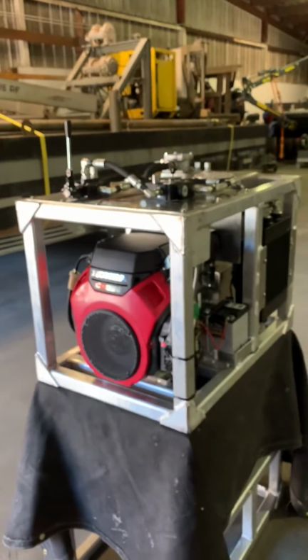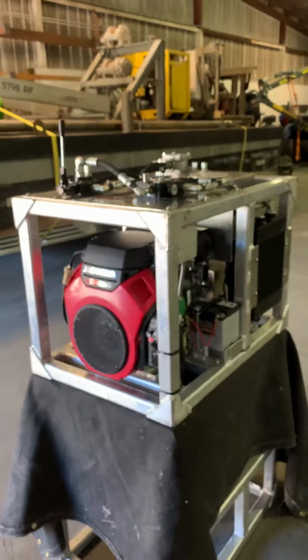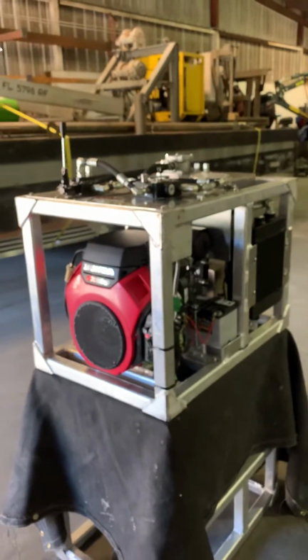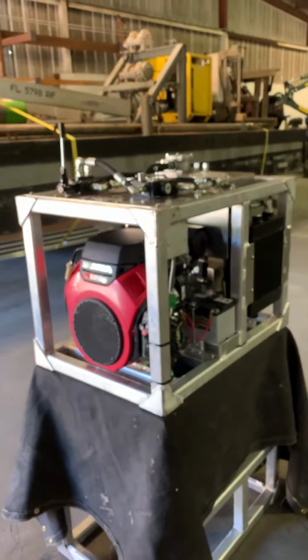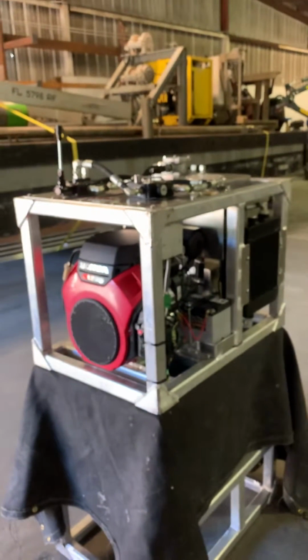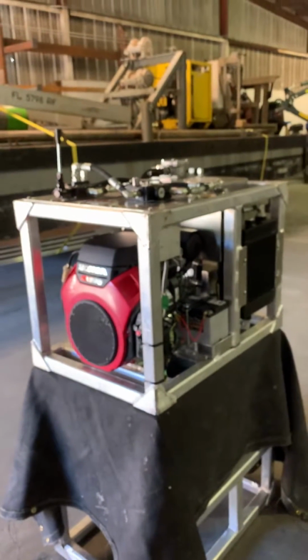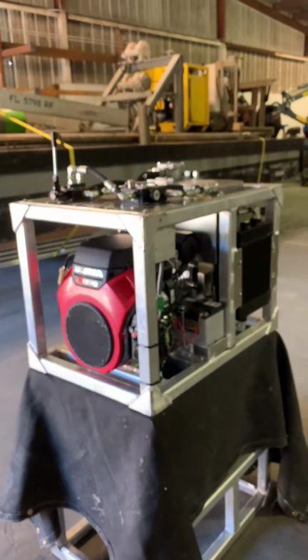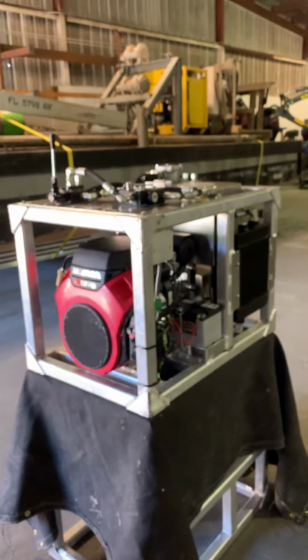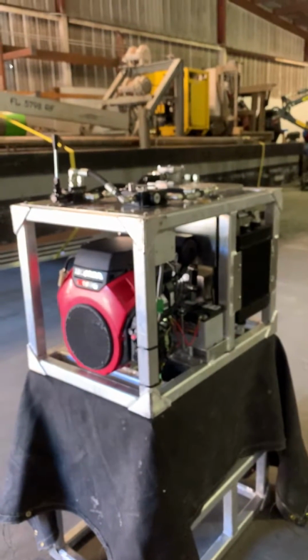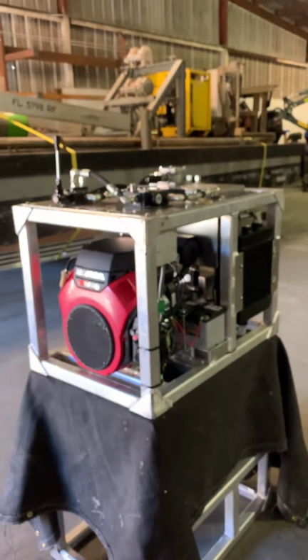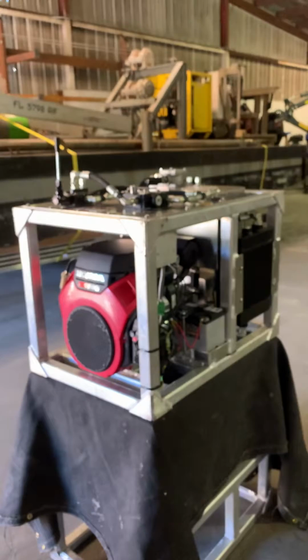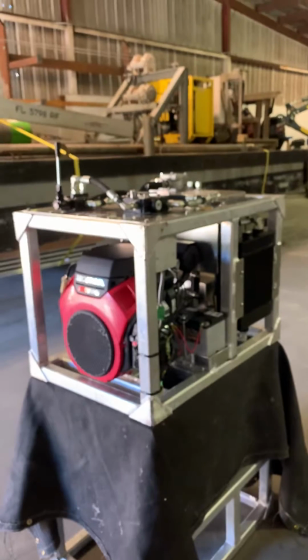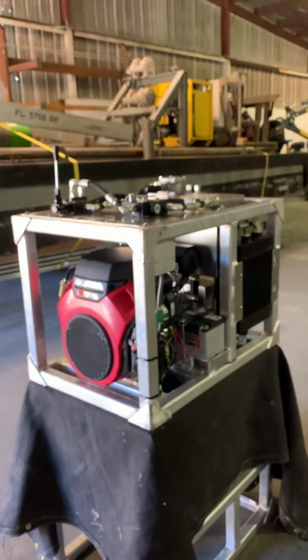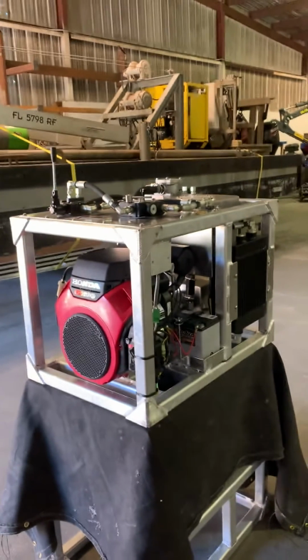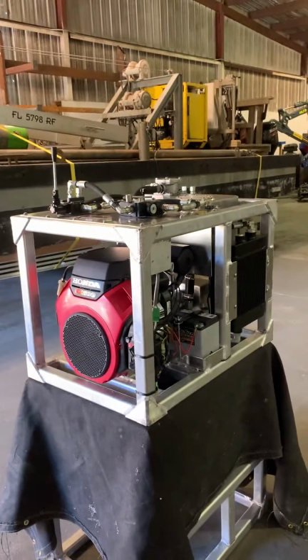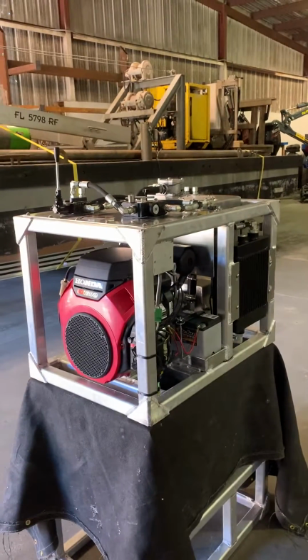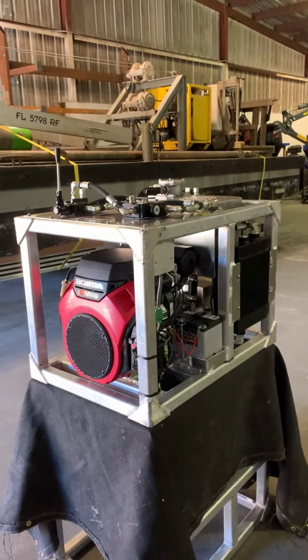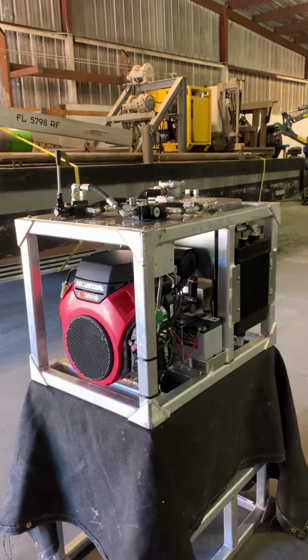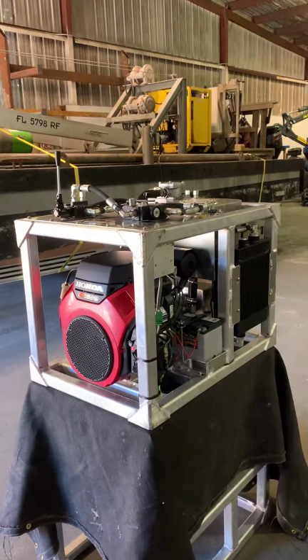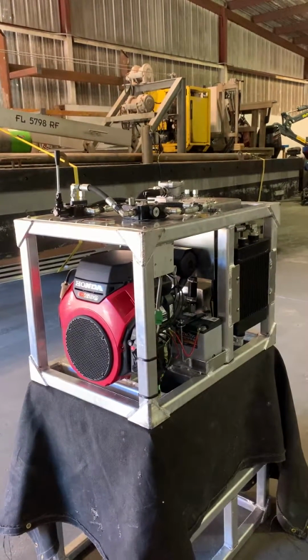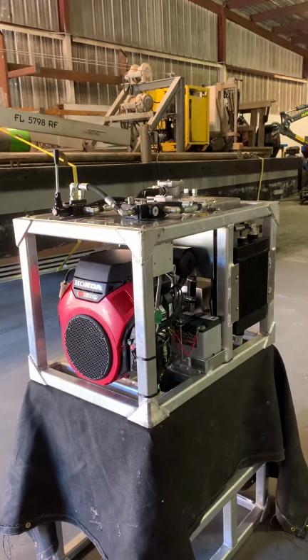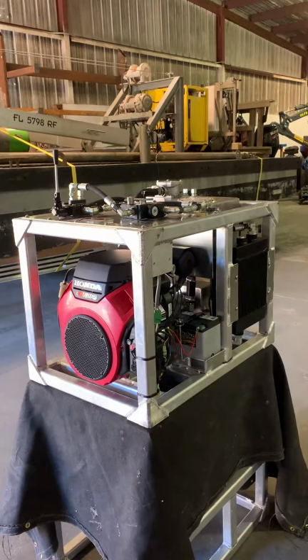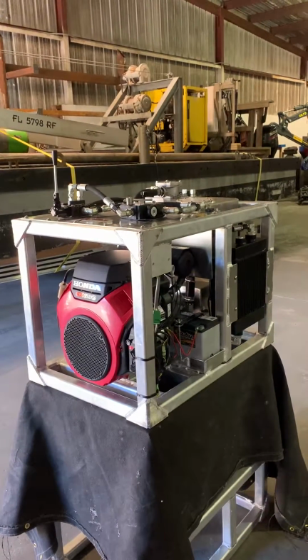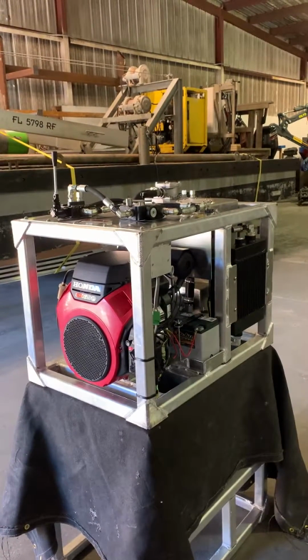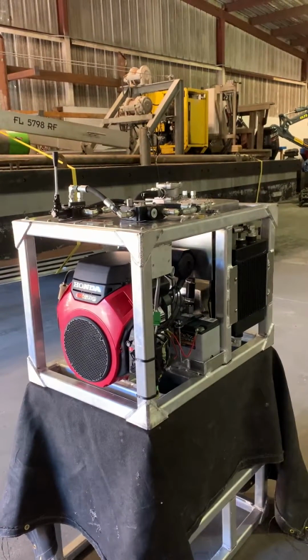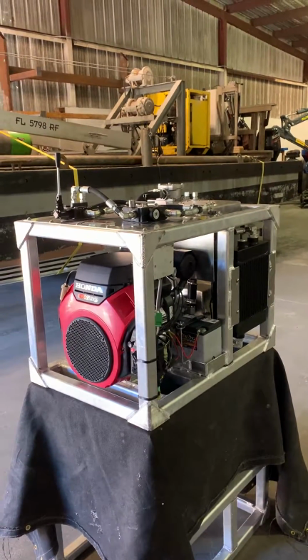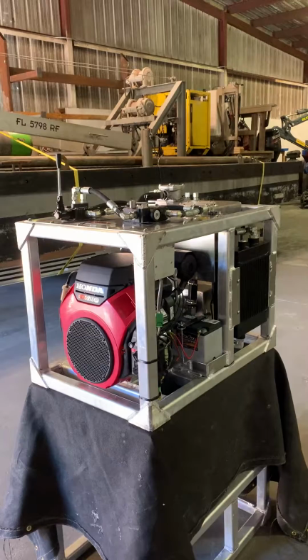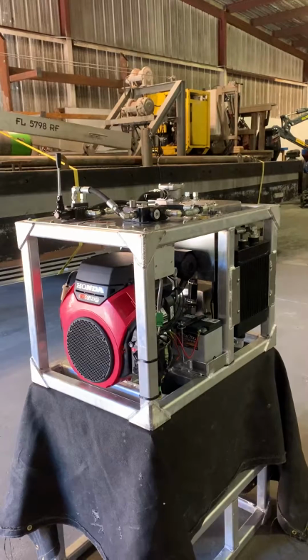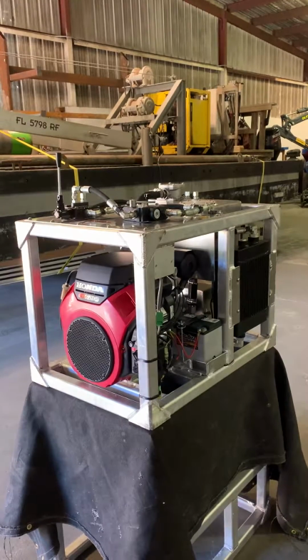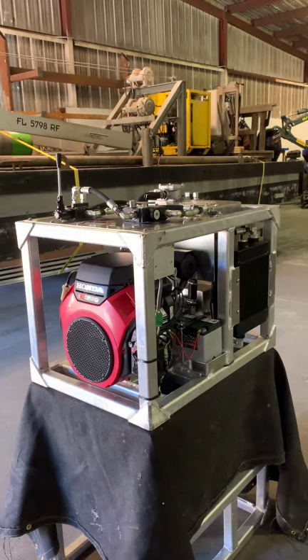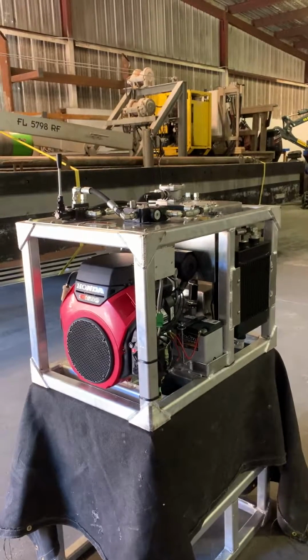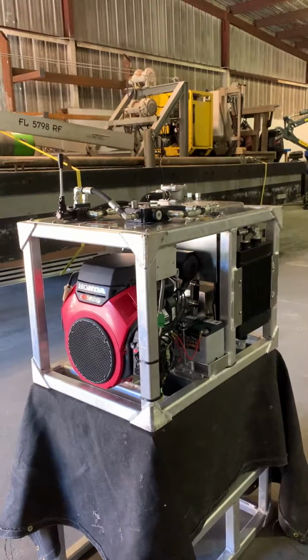Once again, bargeguy.com — 13 GPM power pack, all aluminum, marine grade, ready to go in service.